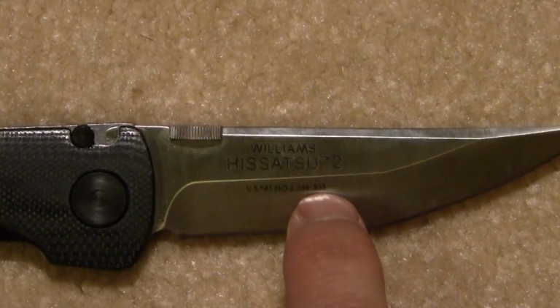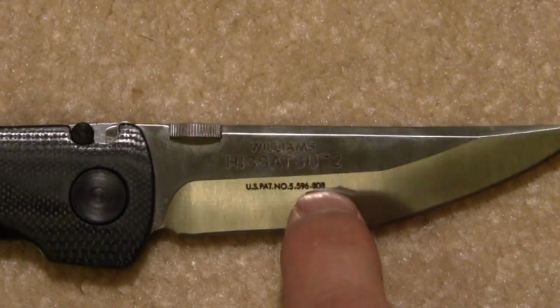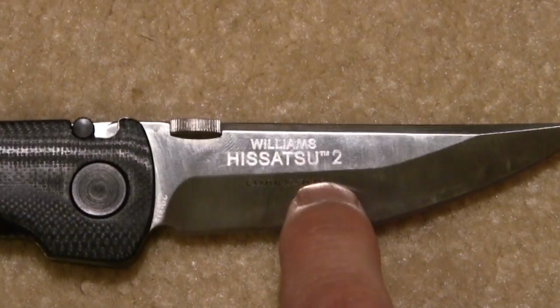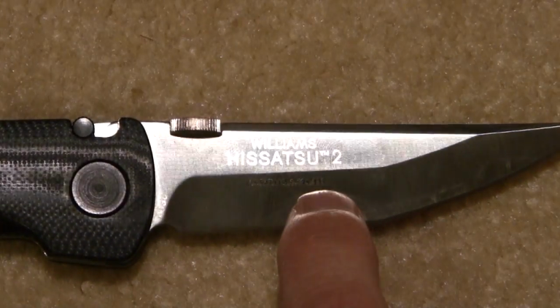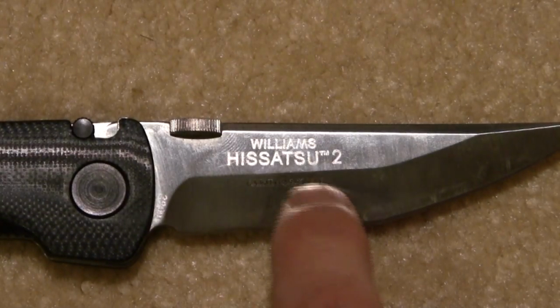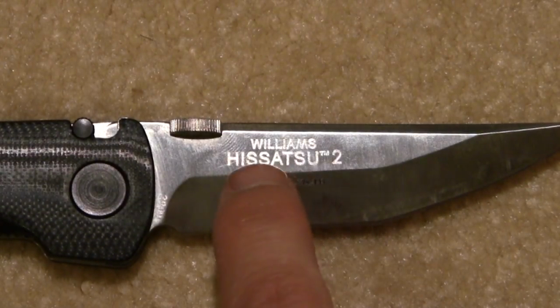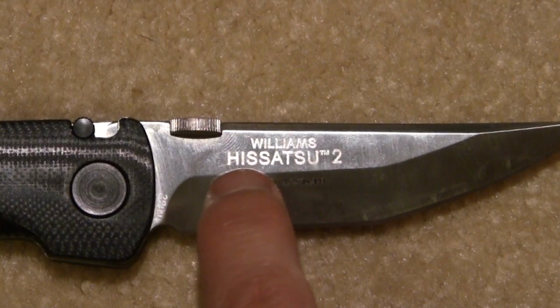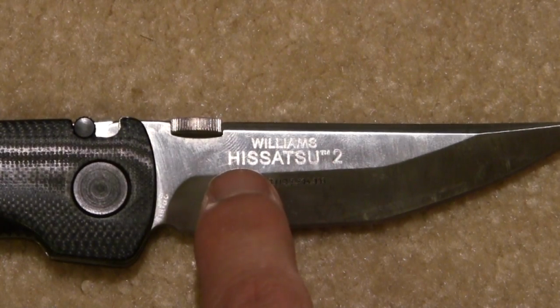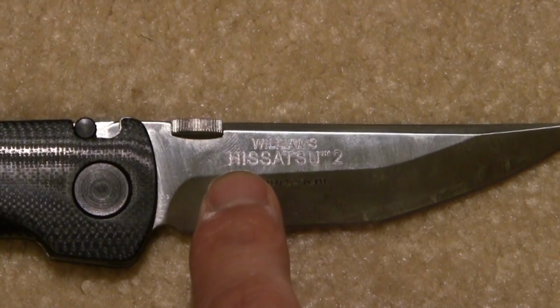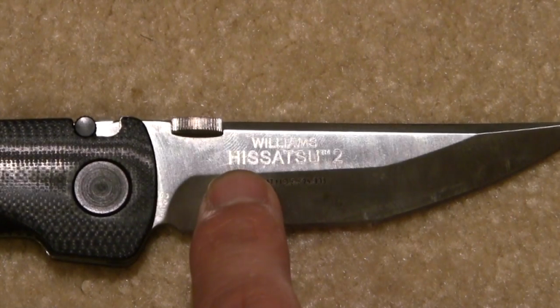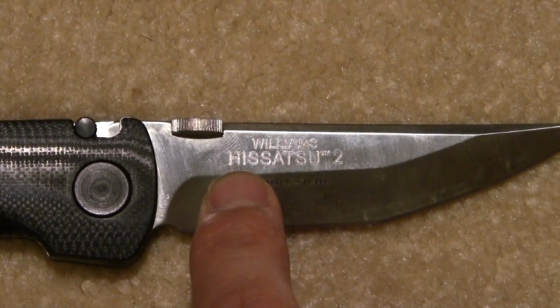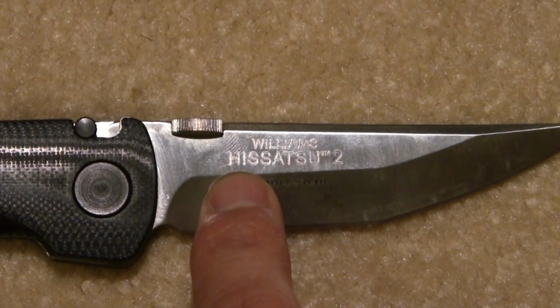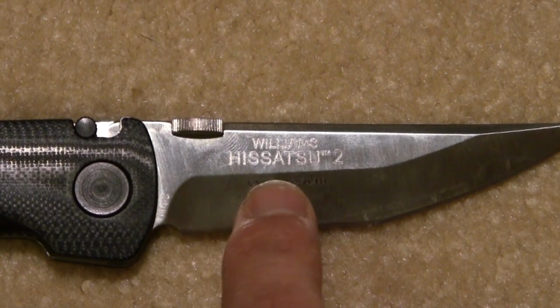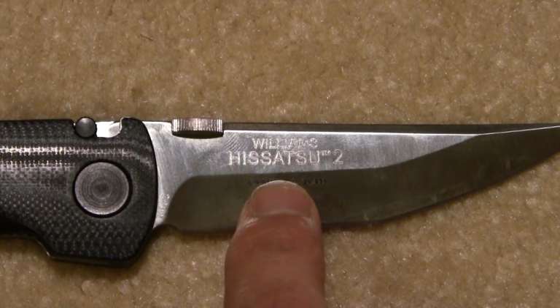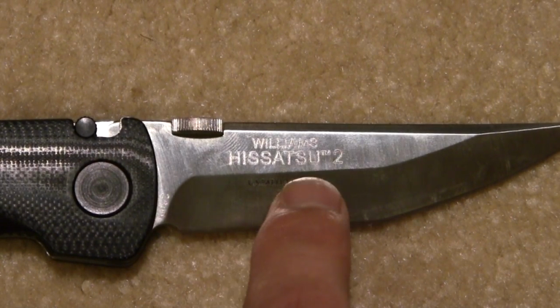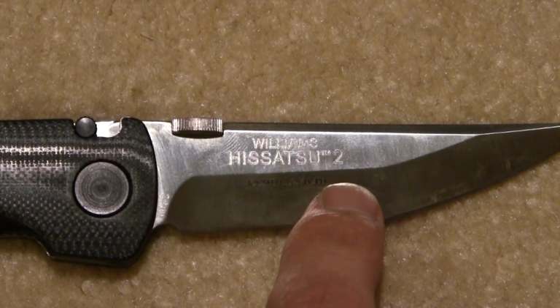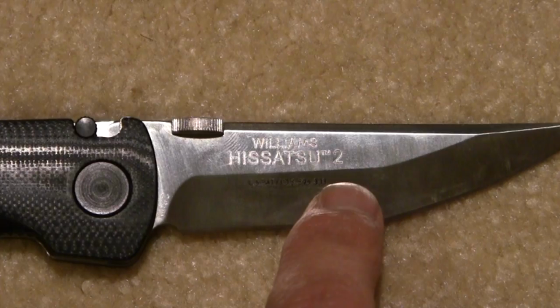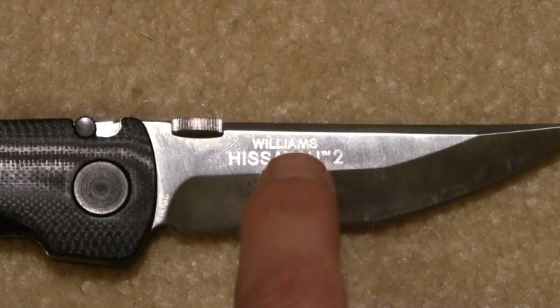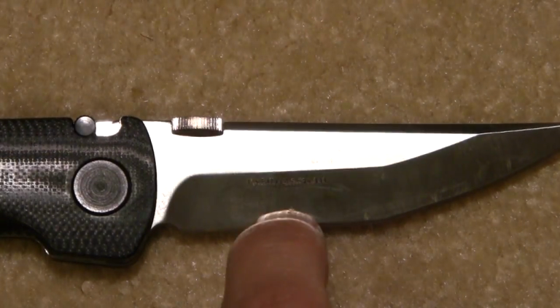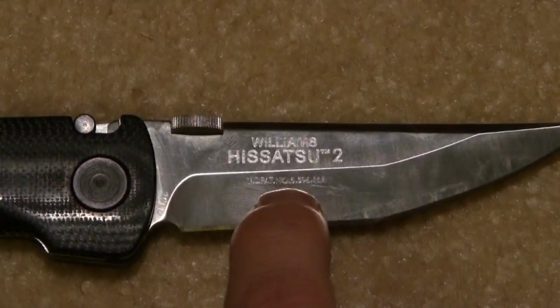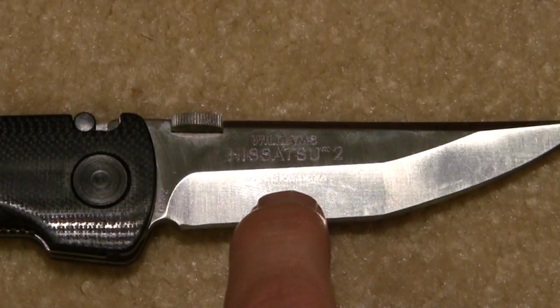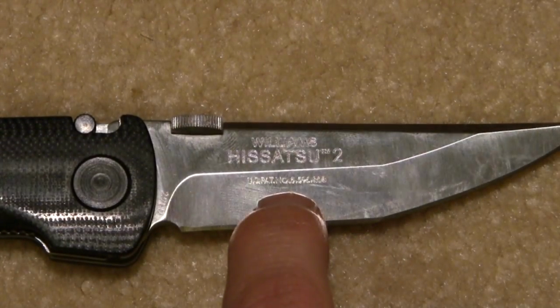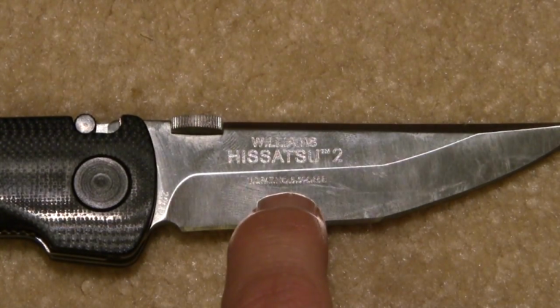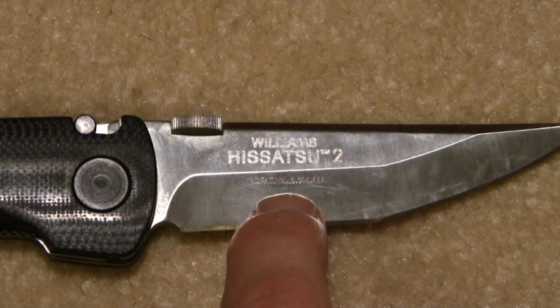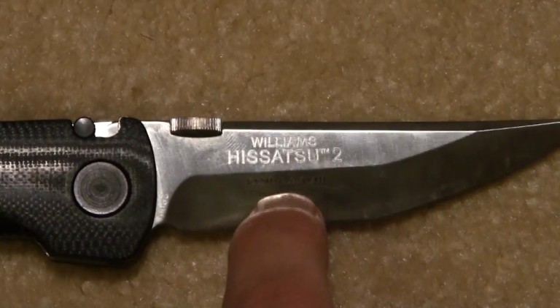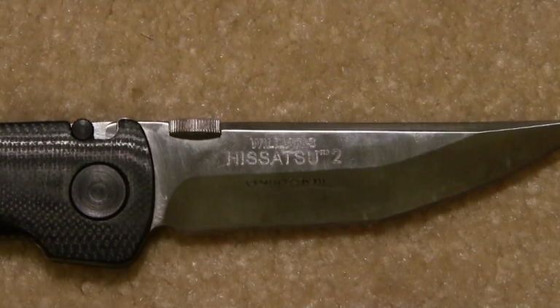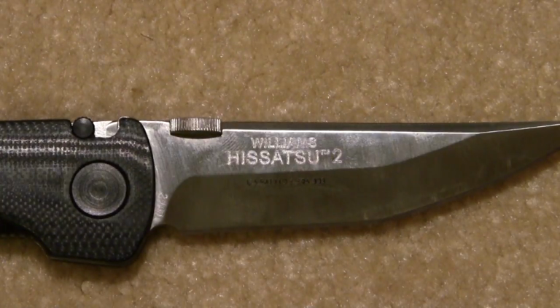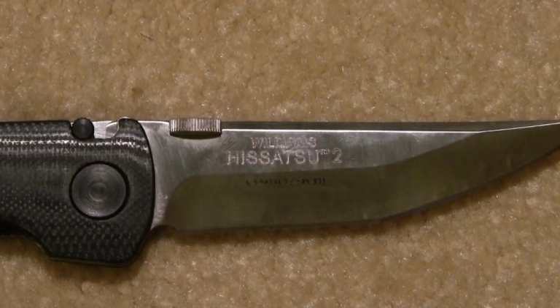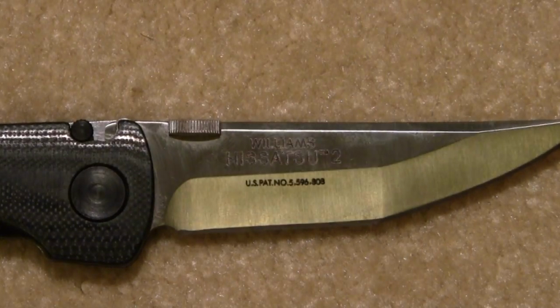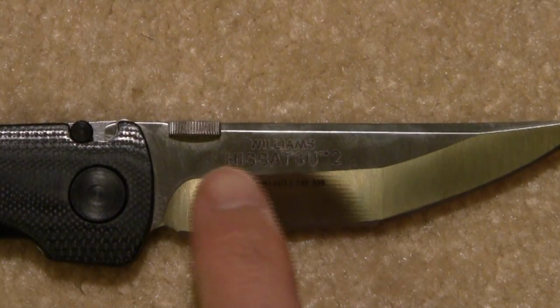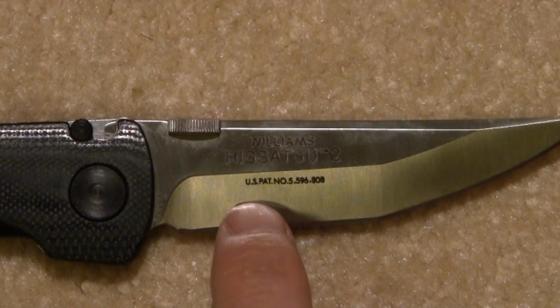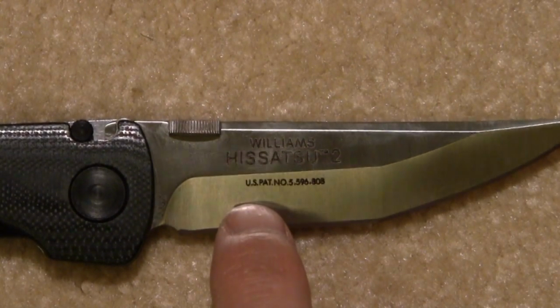It's a James Williams design. It says 'Hisatsu 2 Williams,' and then I believe that's a patent number in there — I can't really see, it's too shiny. There it is — U.S. patent.